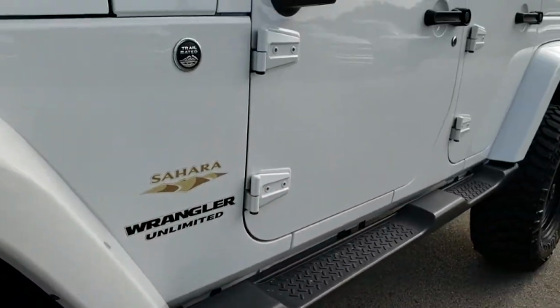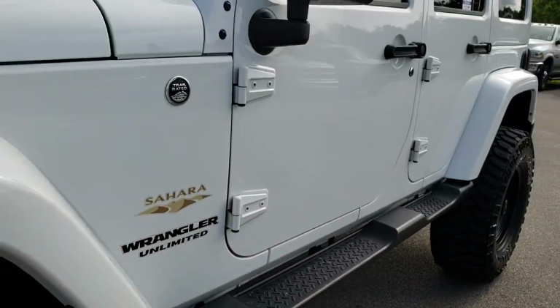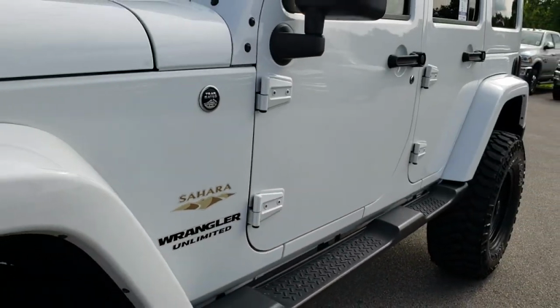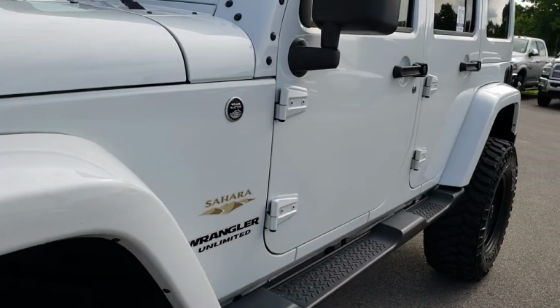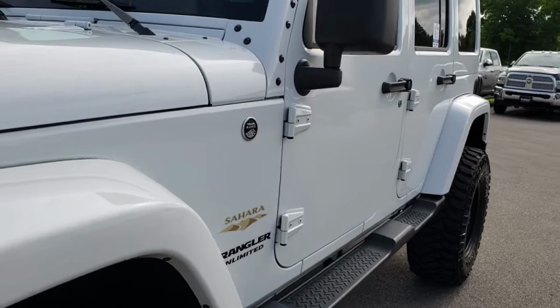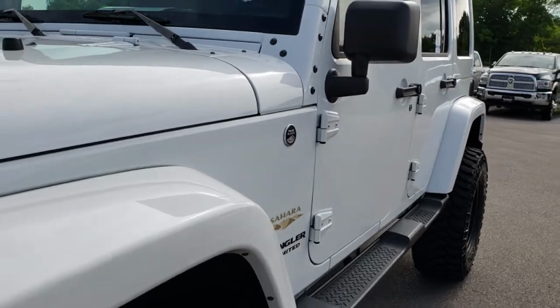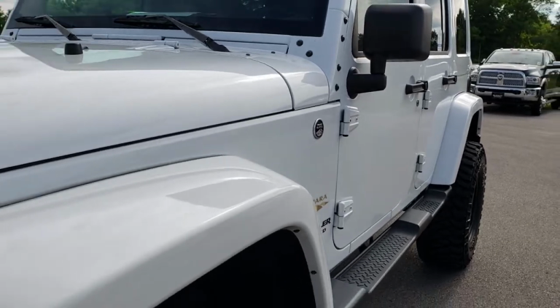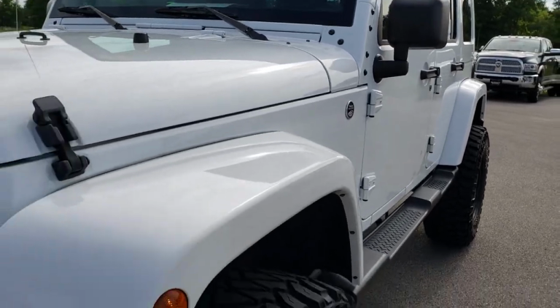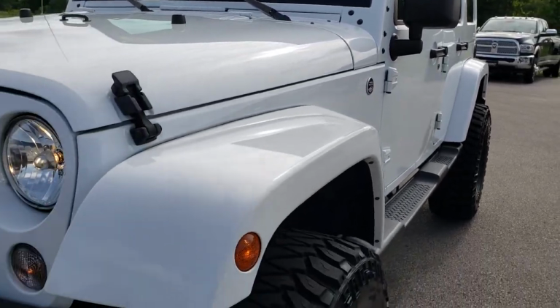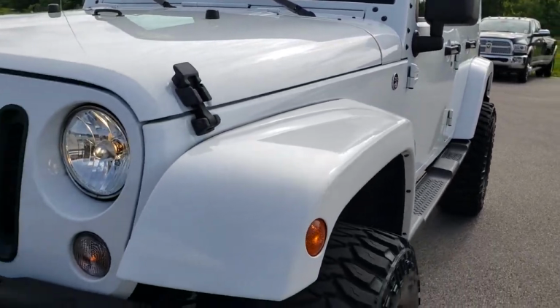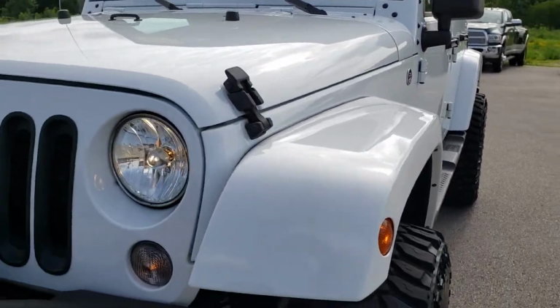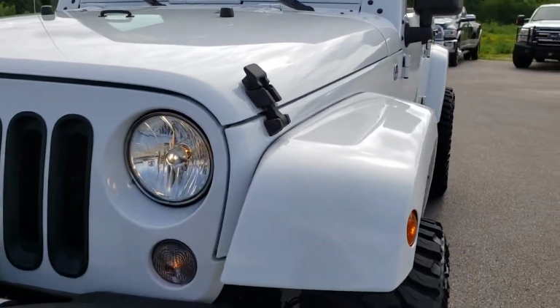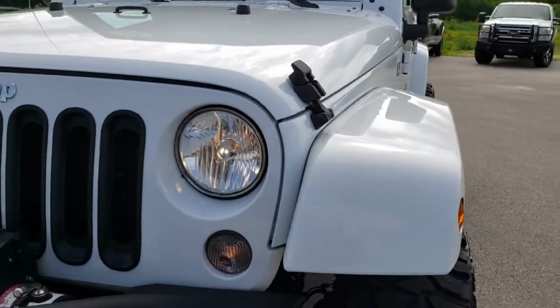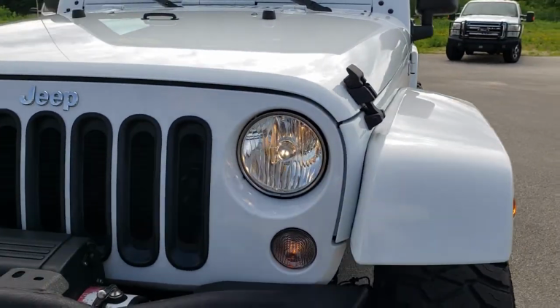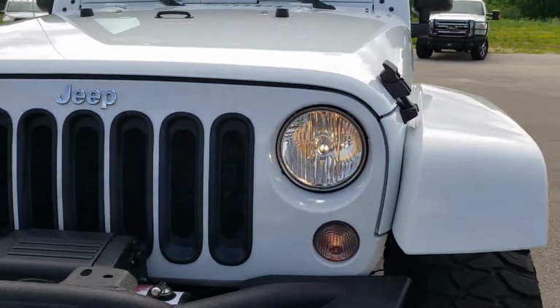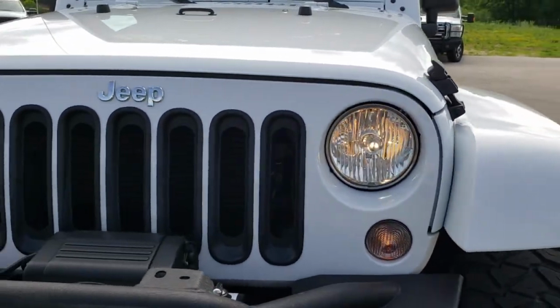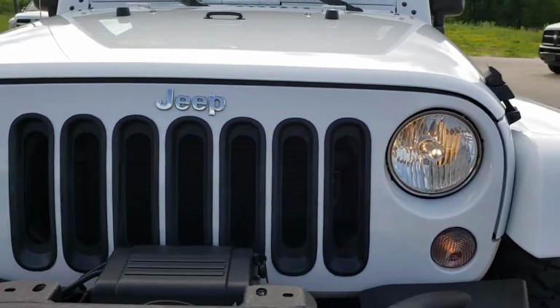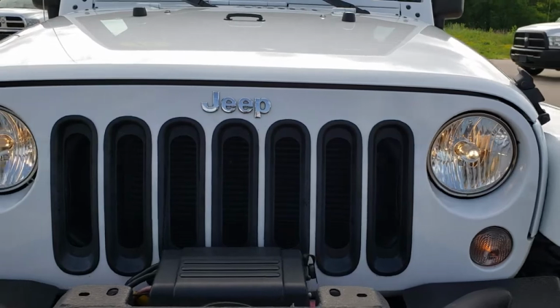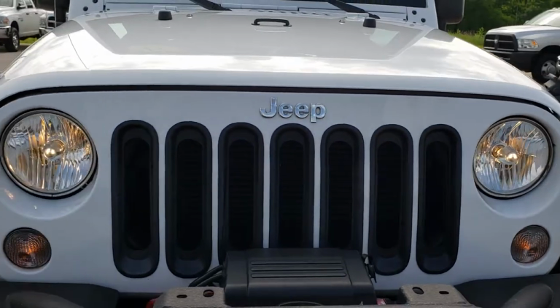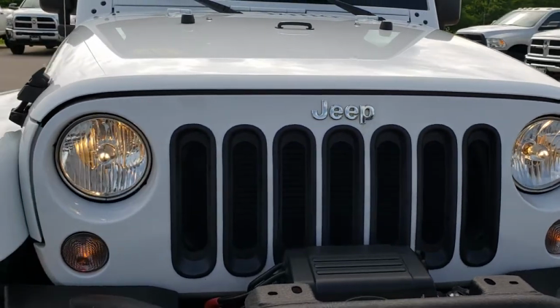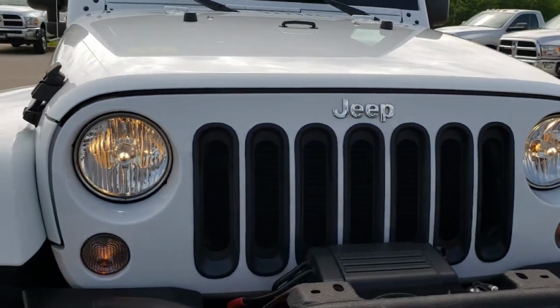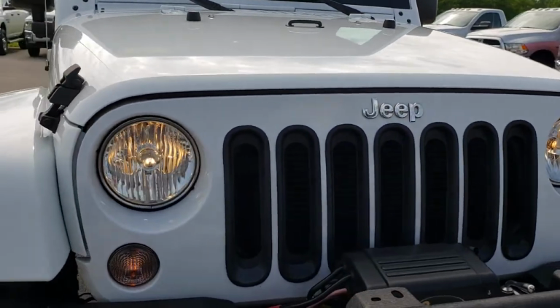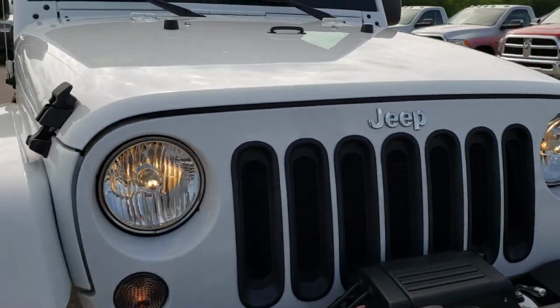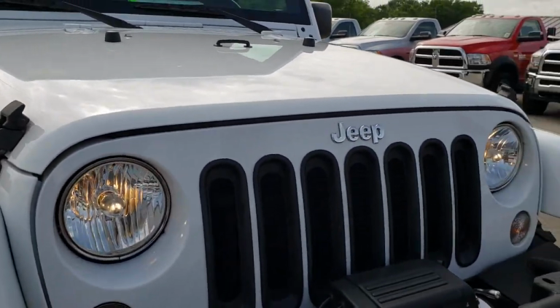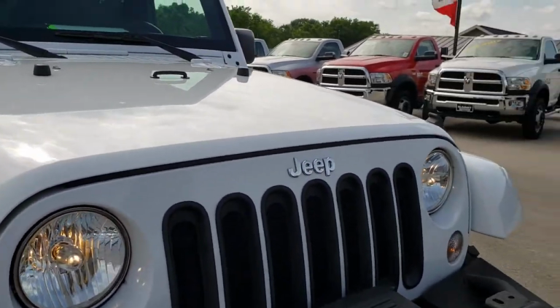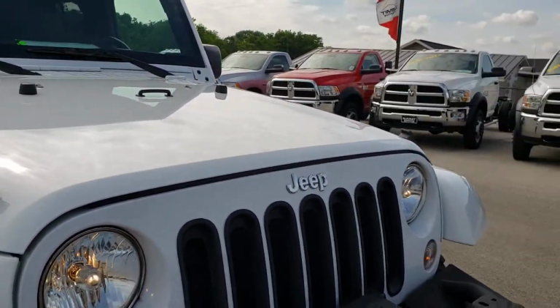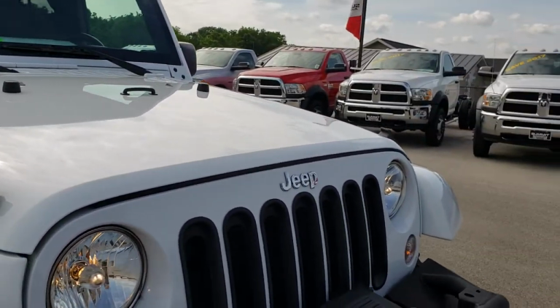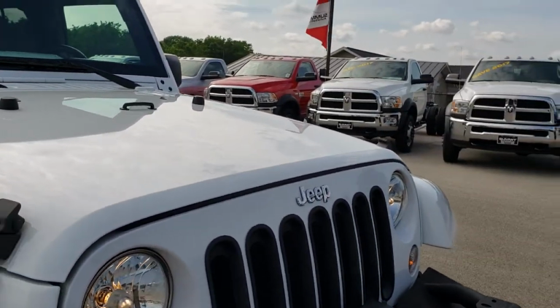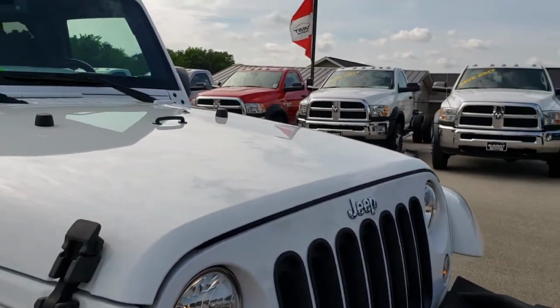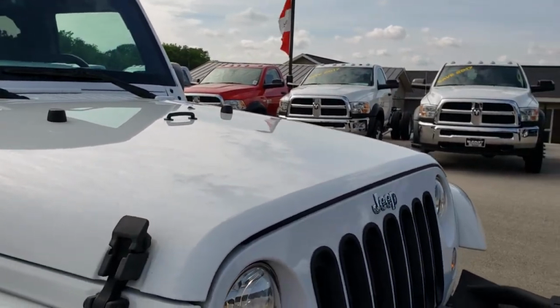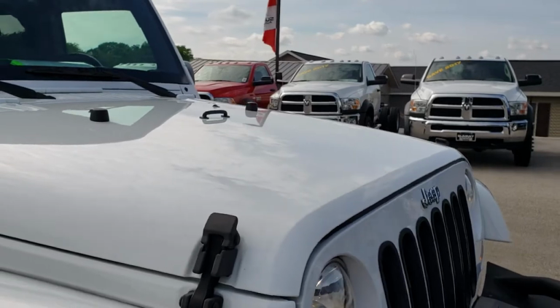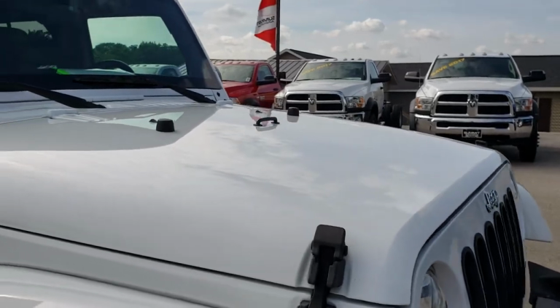We shoot all of our videos in 1080p. So if you have HD capabilities on your computer, tablet, or smartphone, turn them on now — because it is like you are right here looking at the vehicle with me.